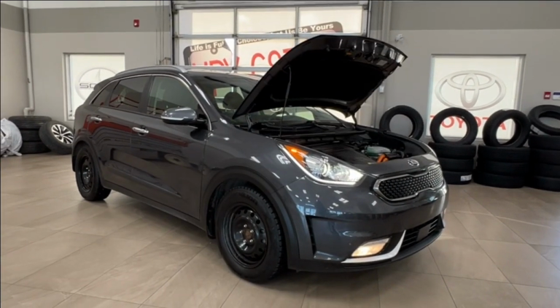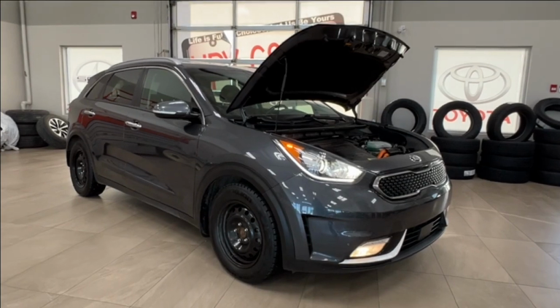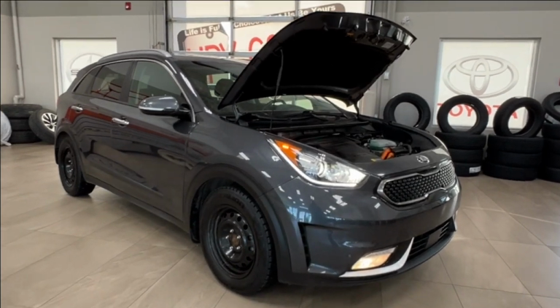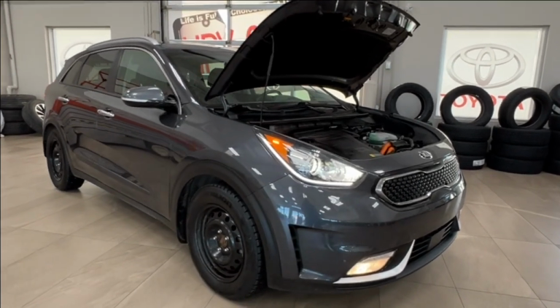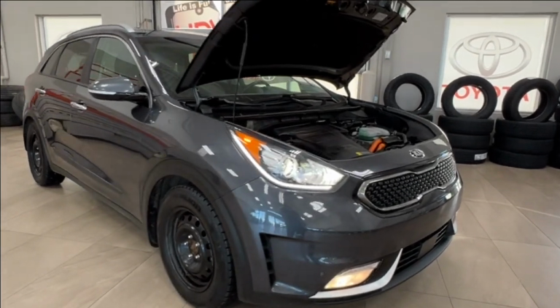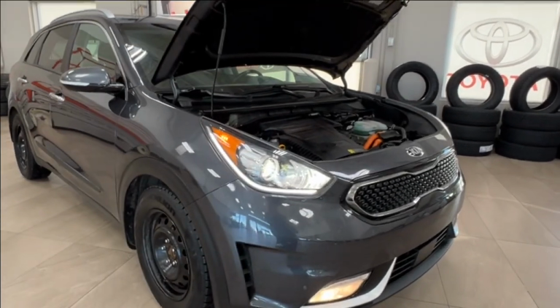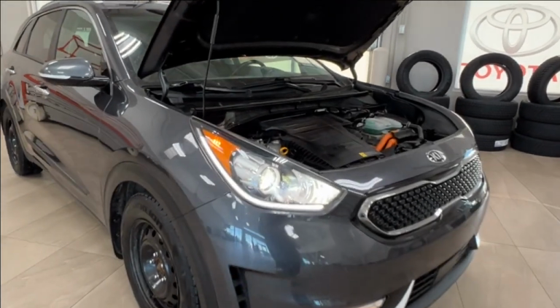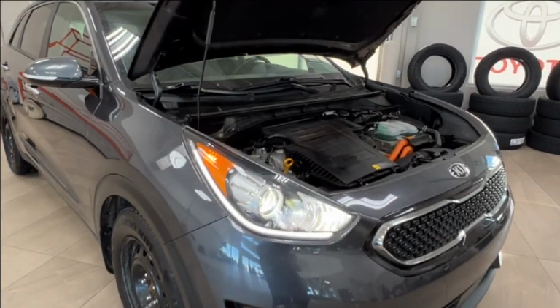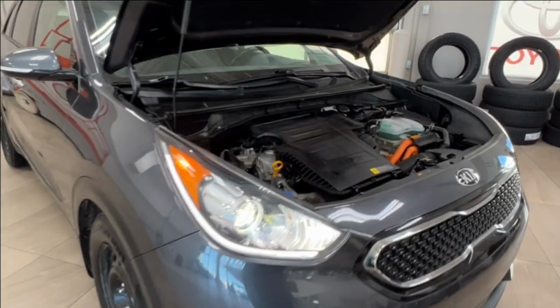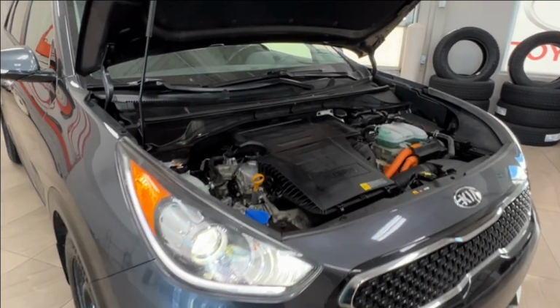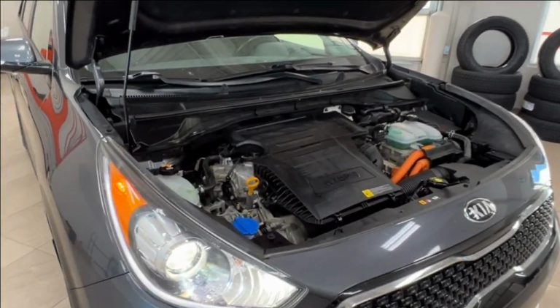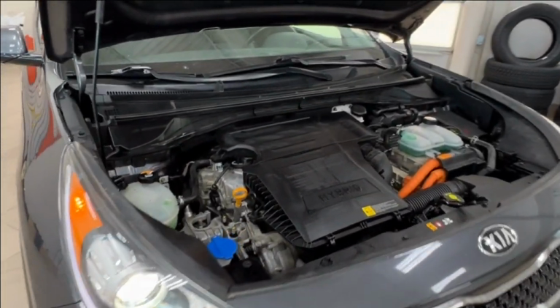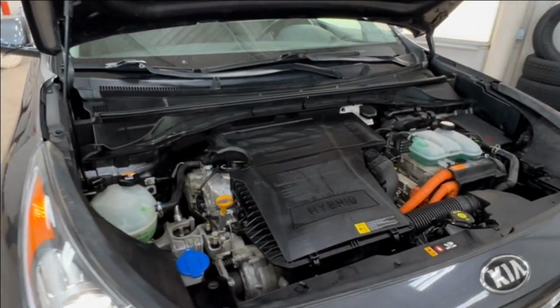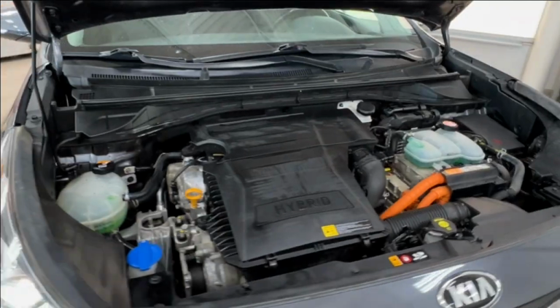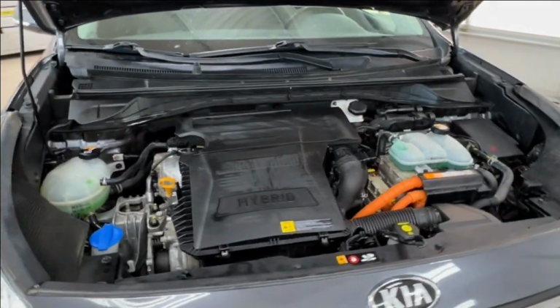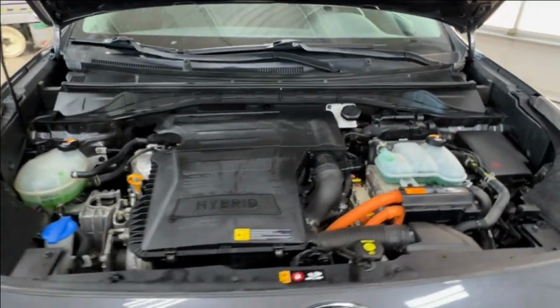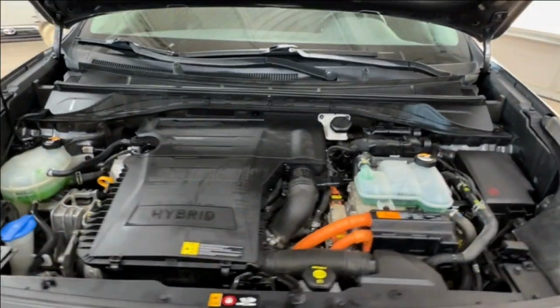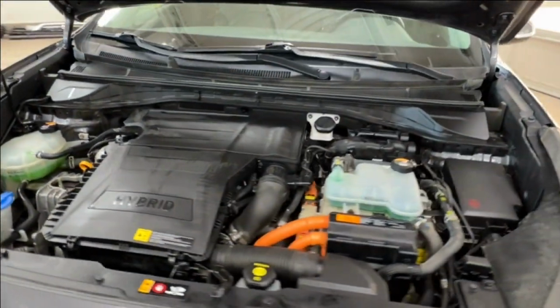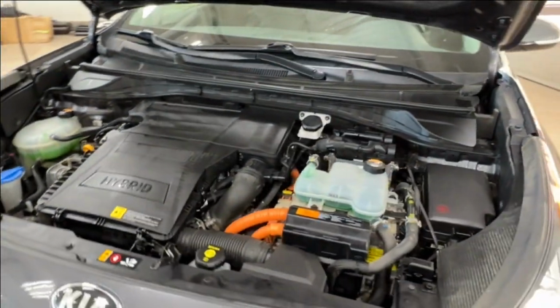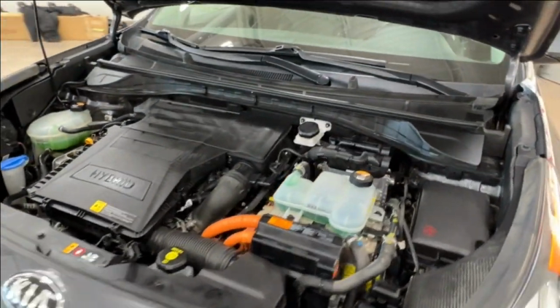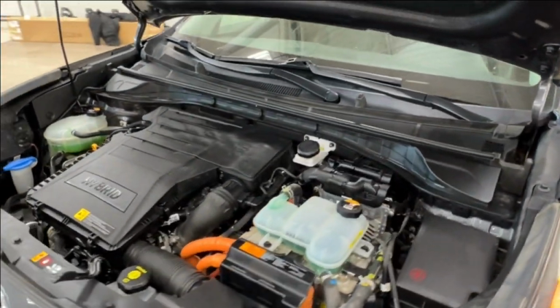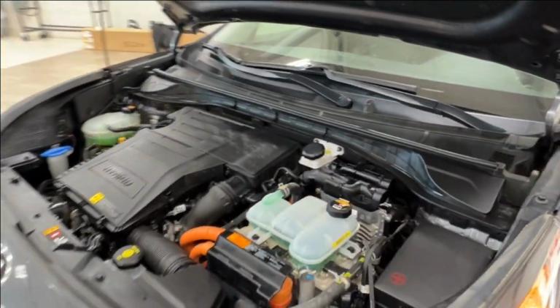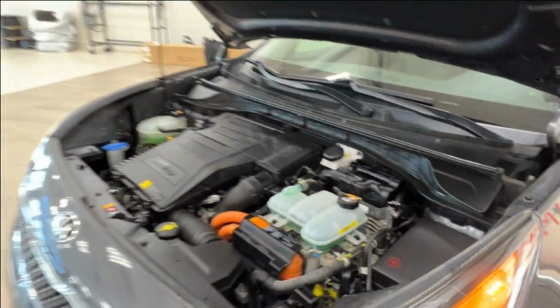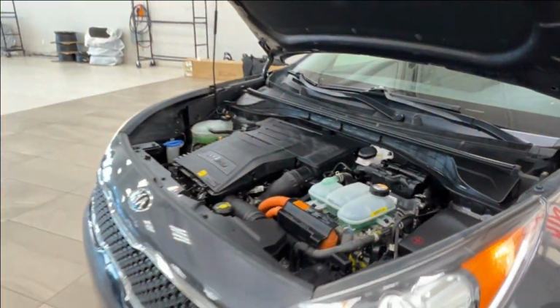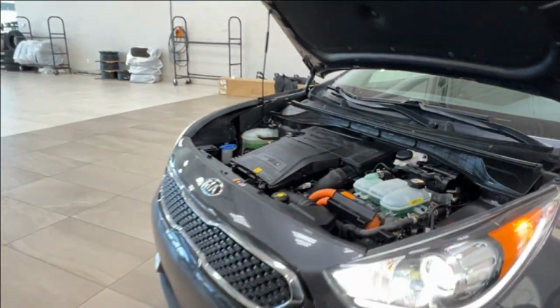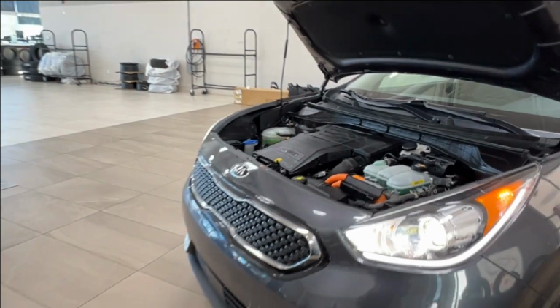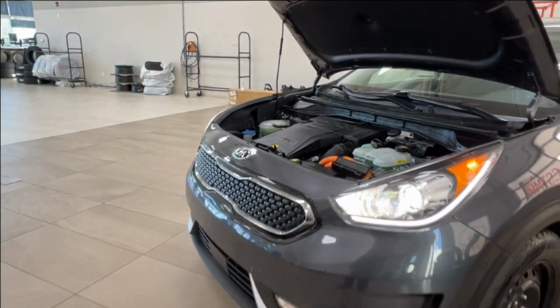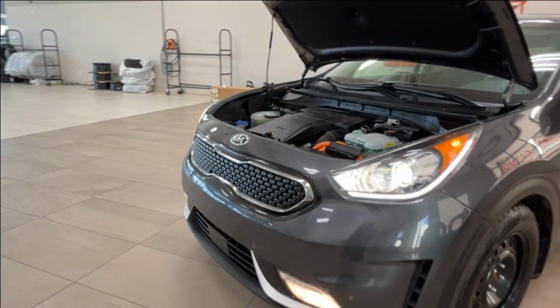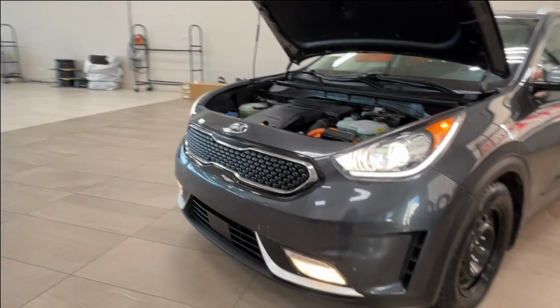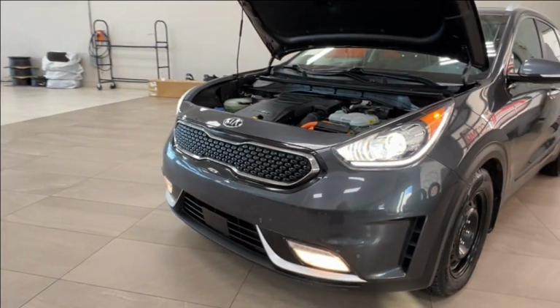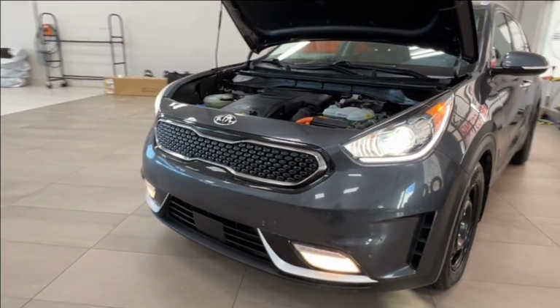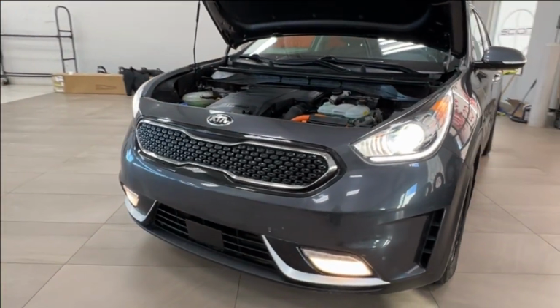Underneath the hood you have your gas component of this hybrid engine. It is 1.6 liter and four cylinders, automatic transmission, gets up to 139 horsepower and 195 pound-foot of torque.